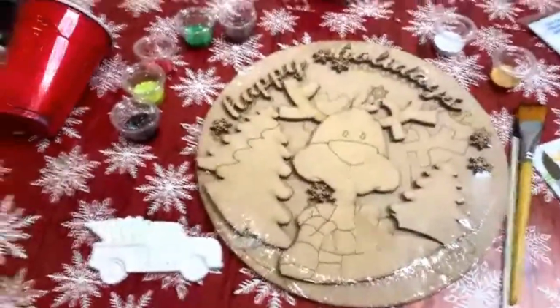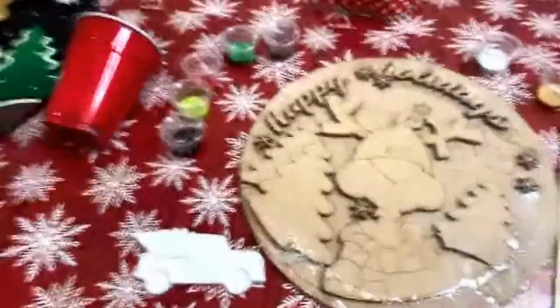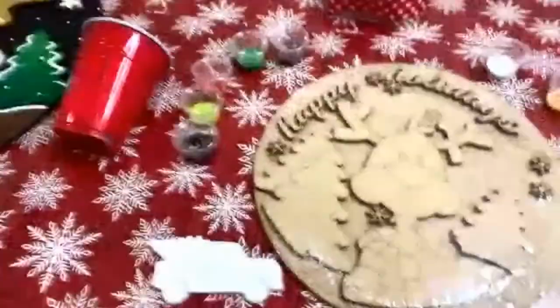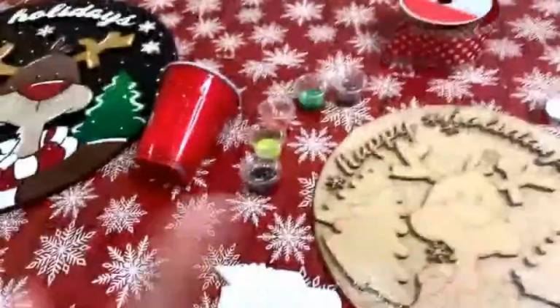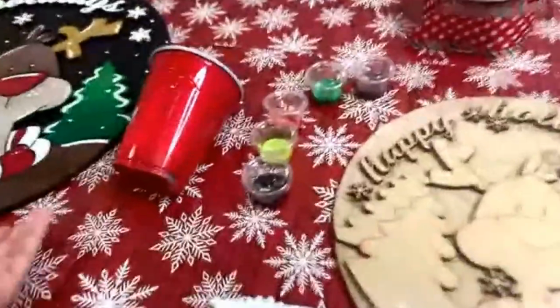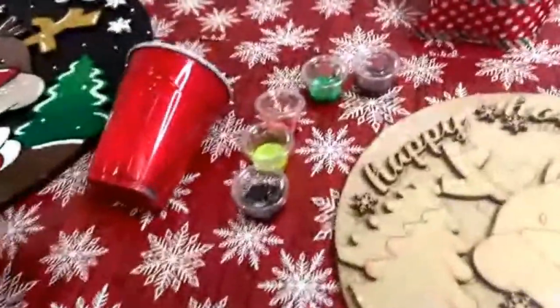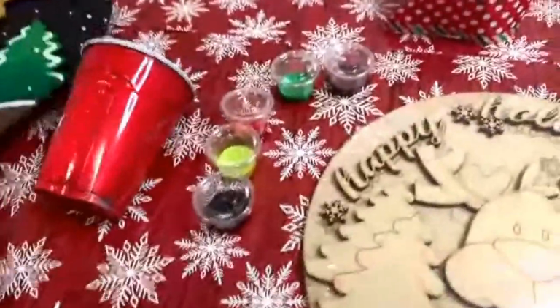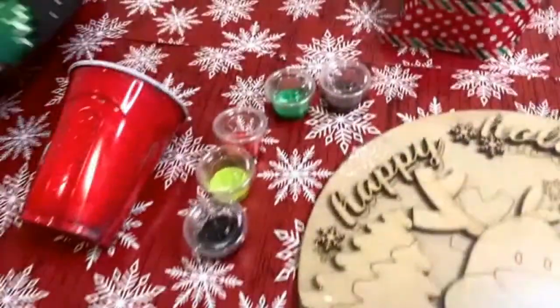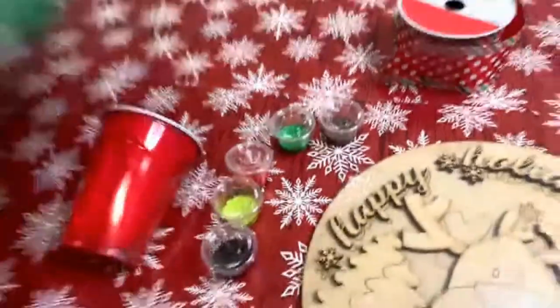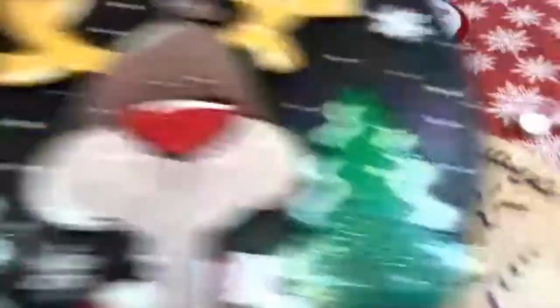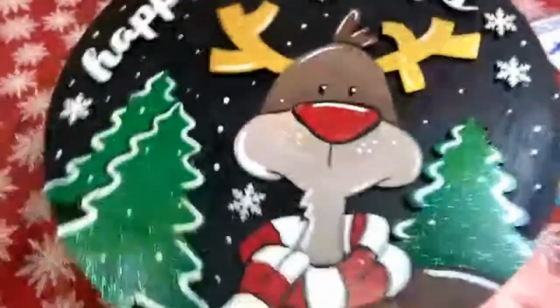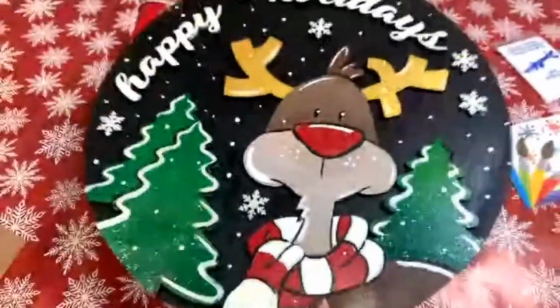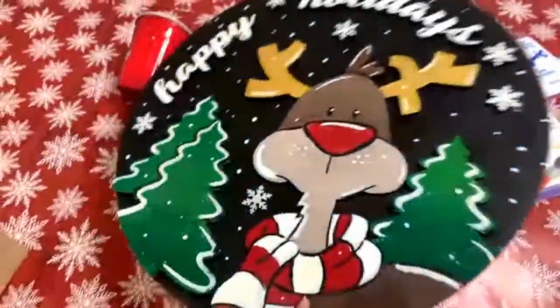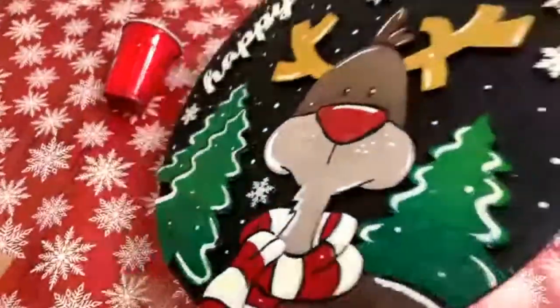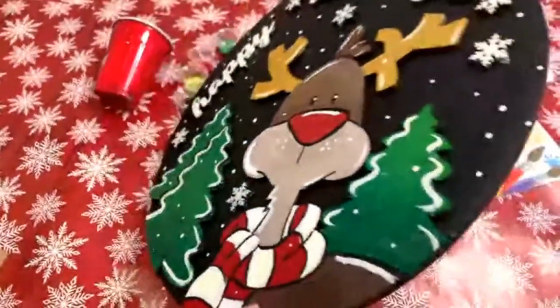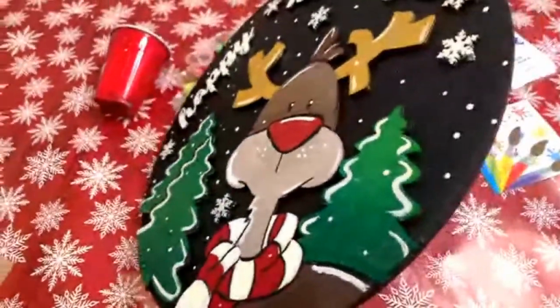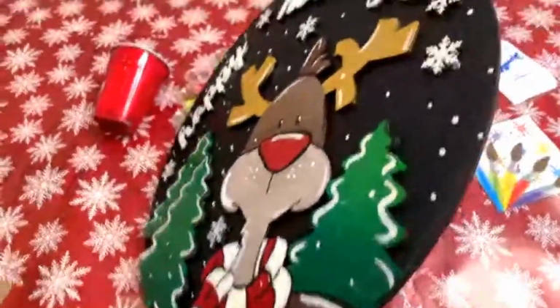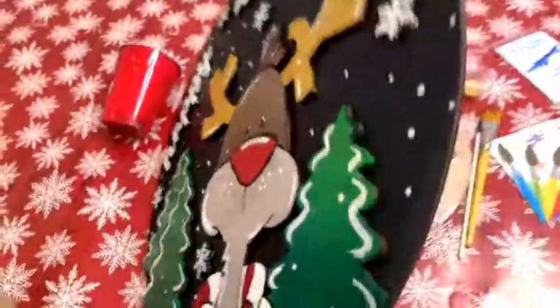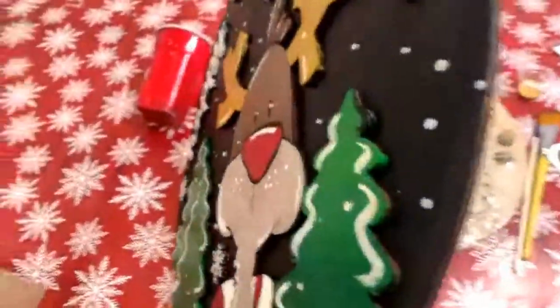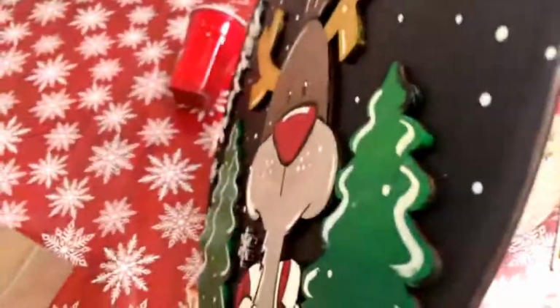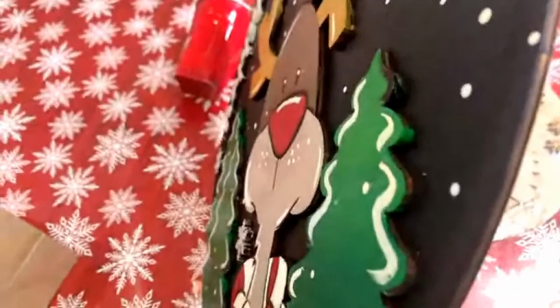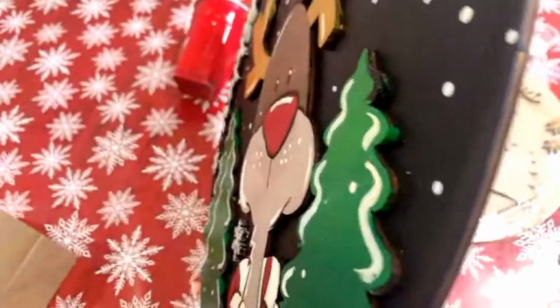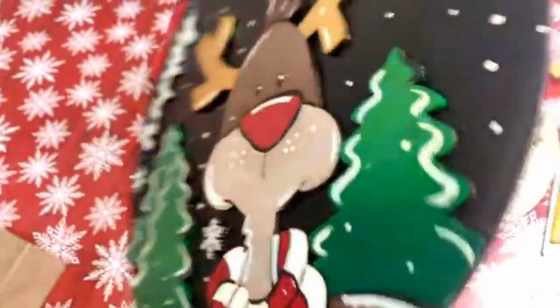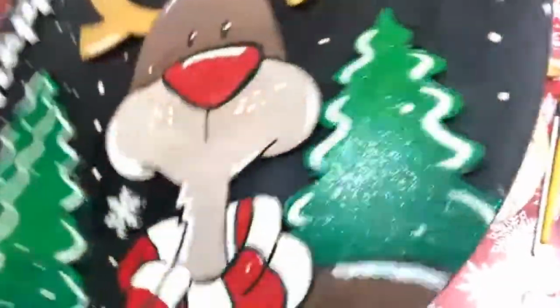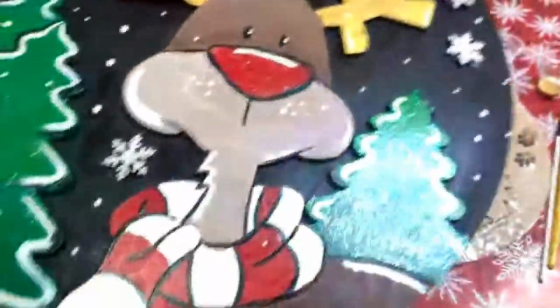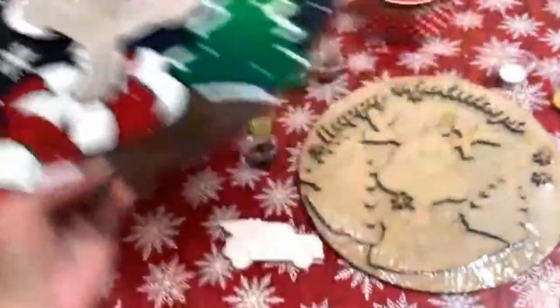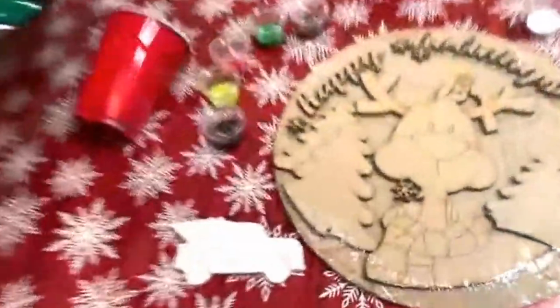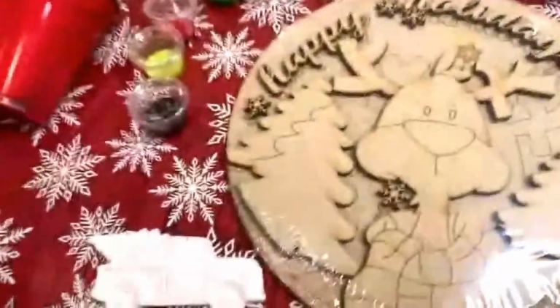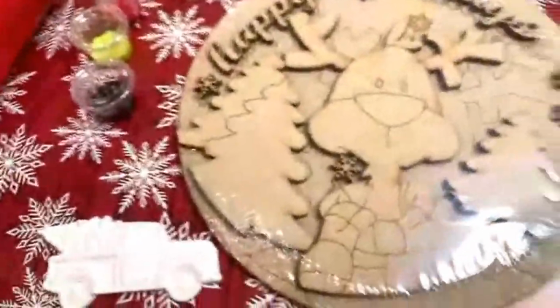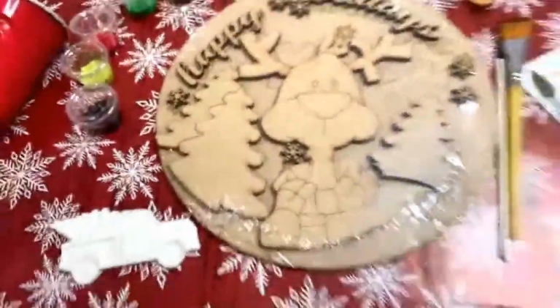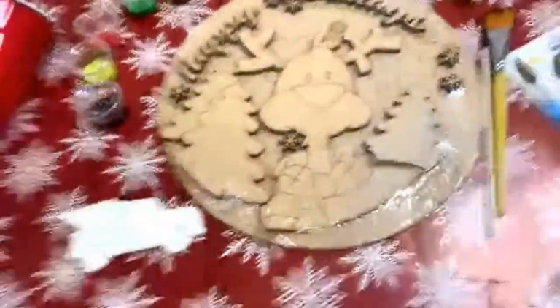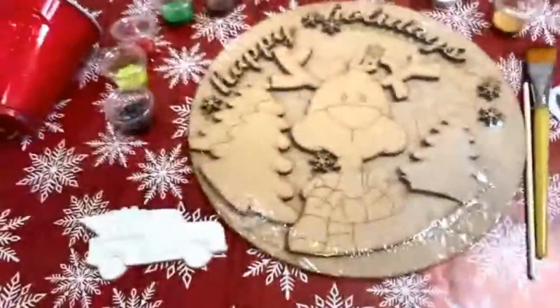I hope you all are having a great day today. Has anybody painted this style yet with the 3D? I love, love, love this 3D type of art. Let me know if you have.